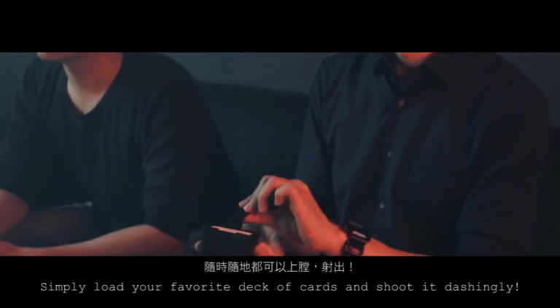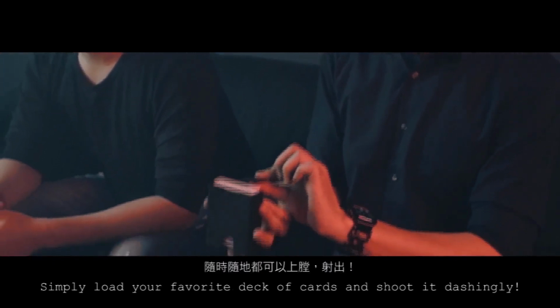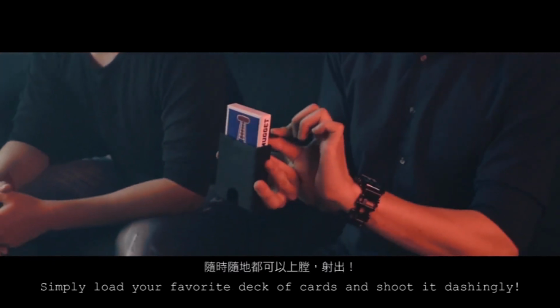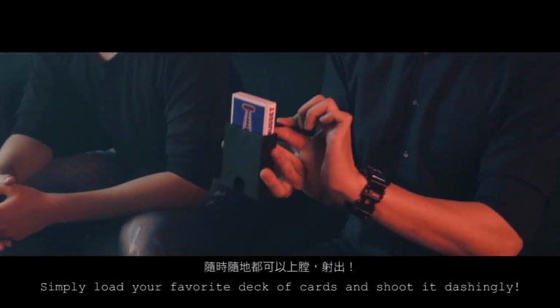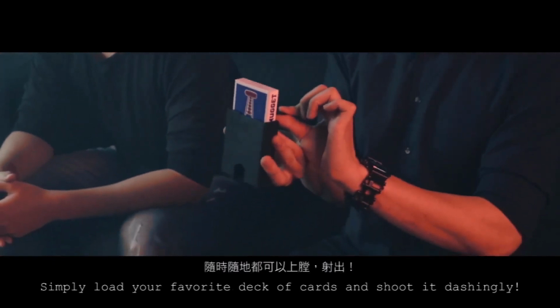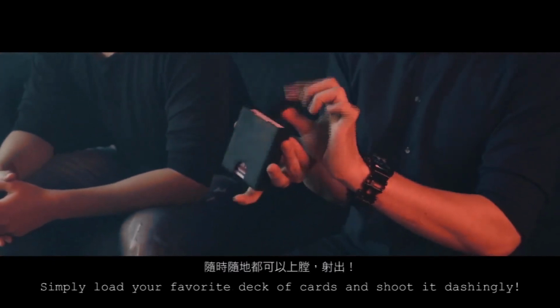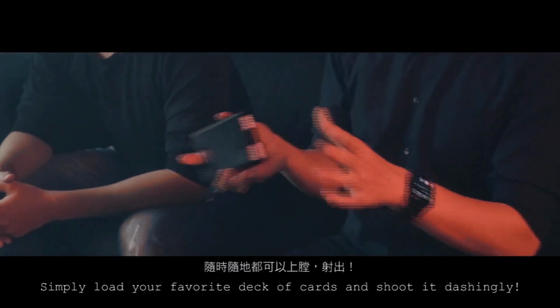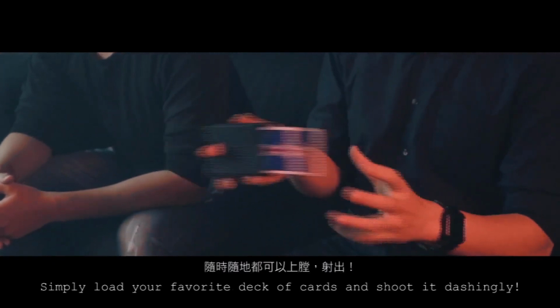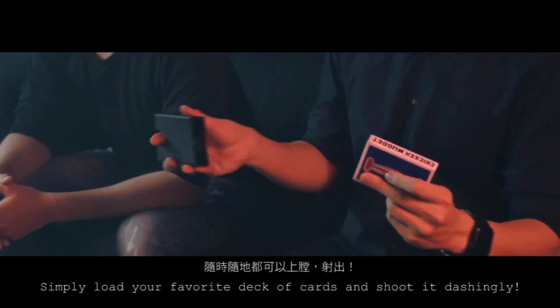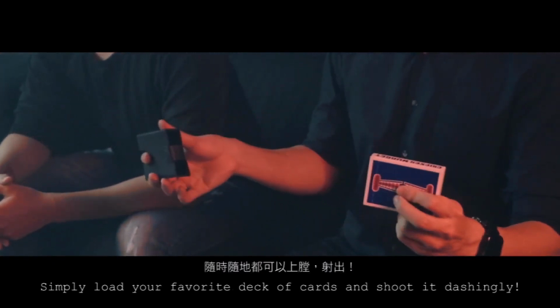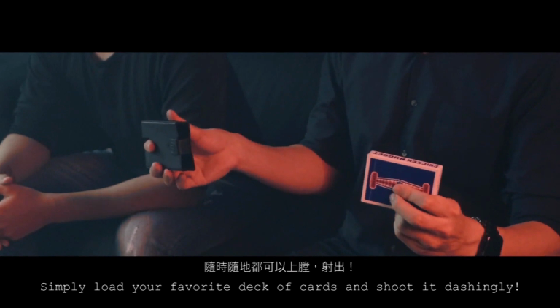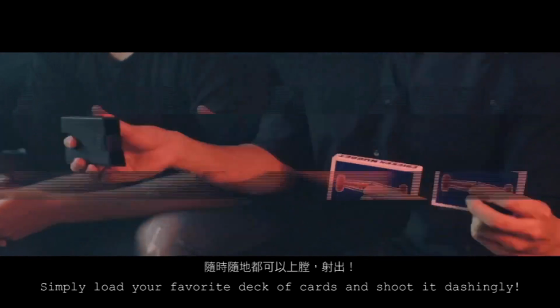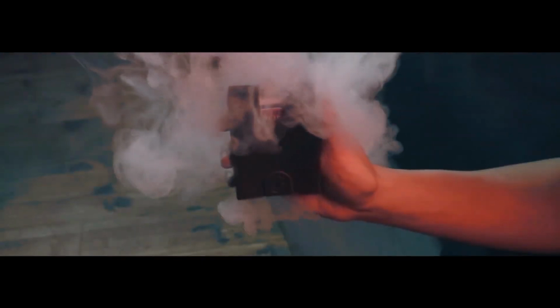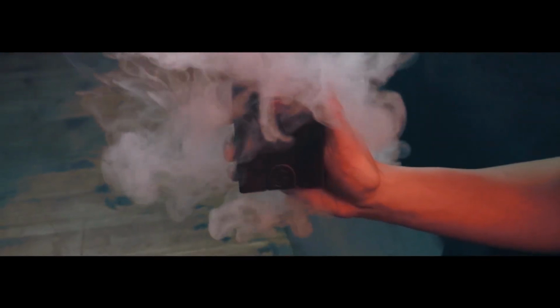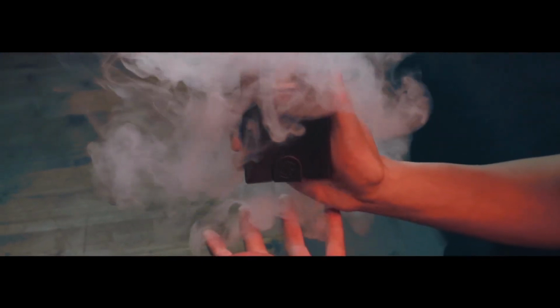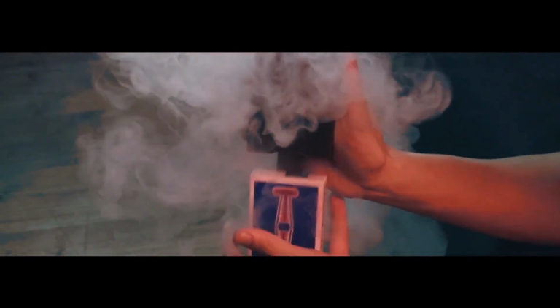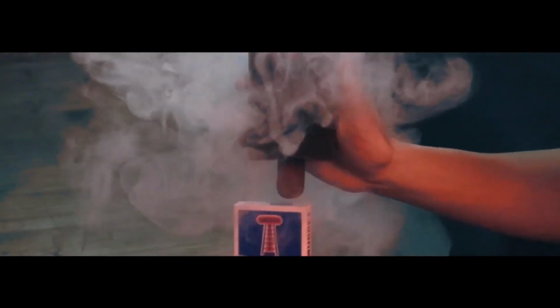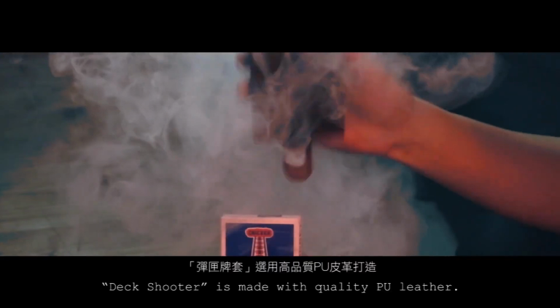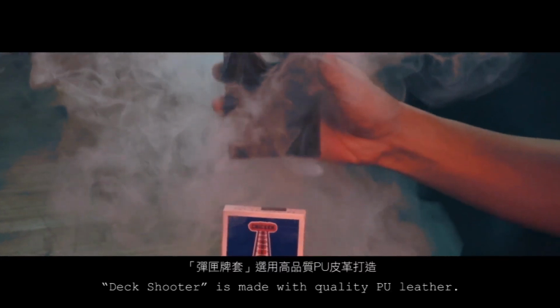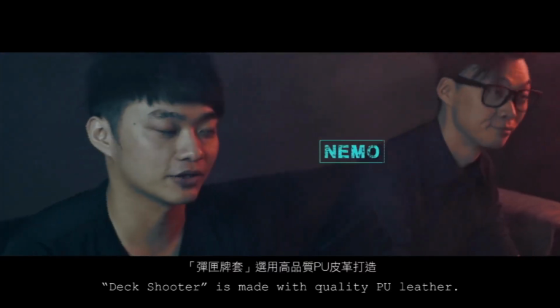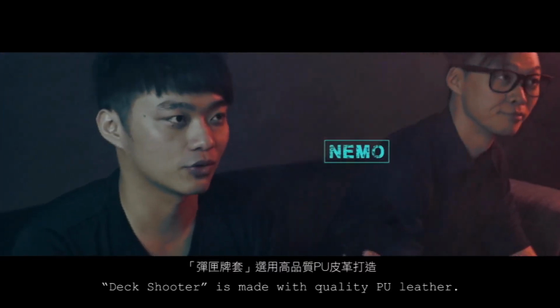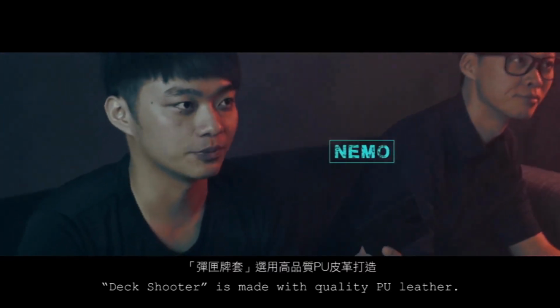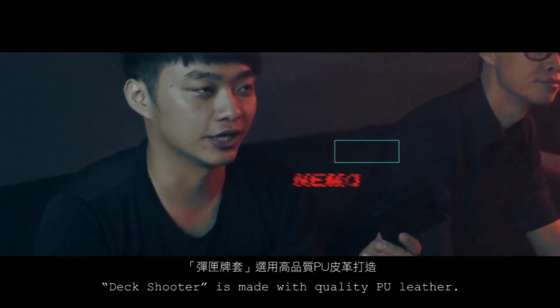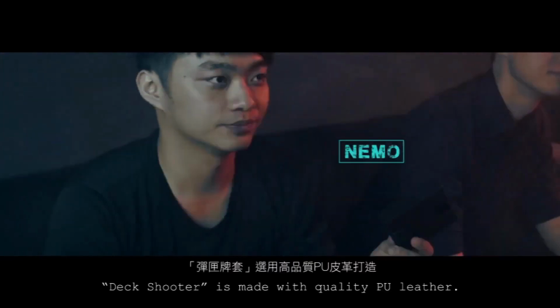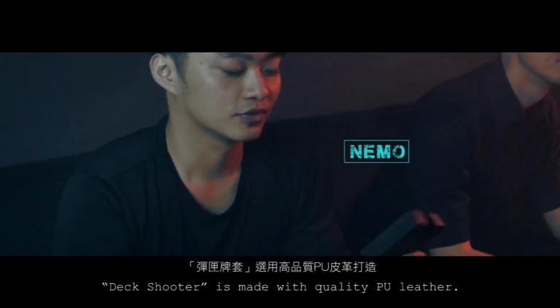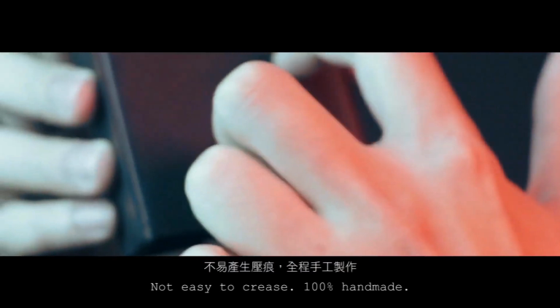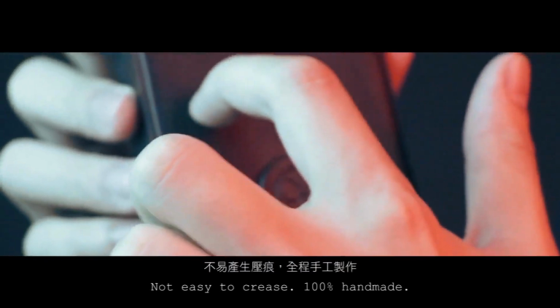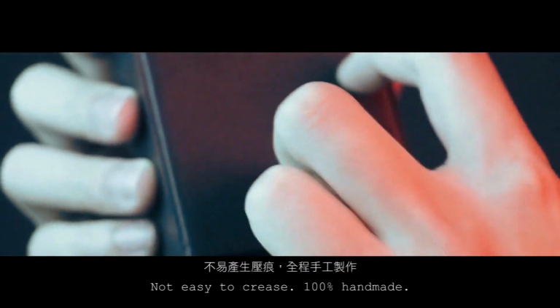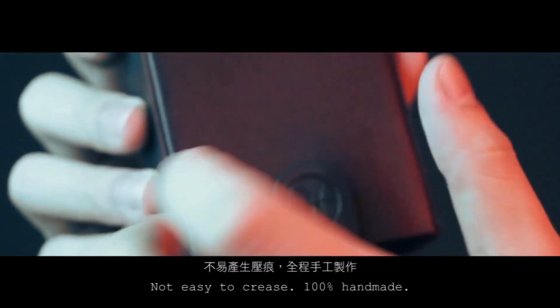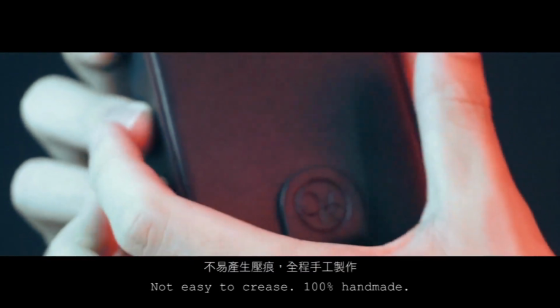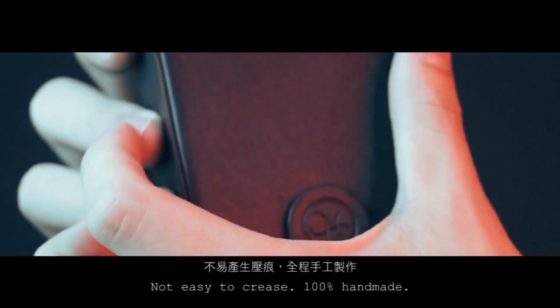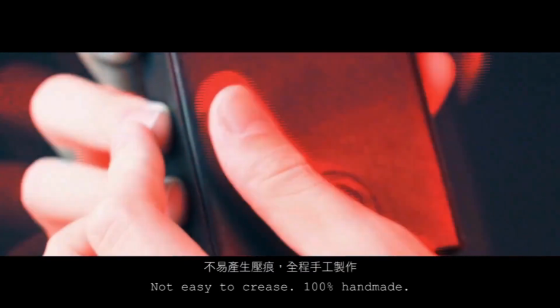Simply load your favorite deck of cards and shoot it dashingly. Deck Shooter is made with quality PU leather, not easy to crease, and 100% handmade.